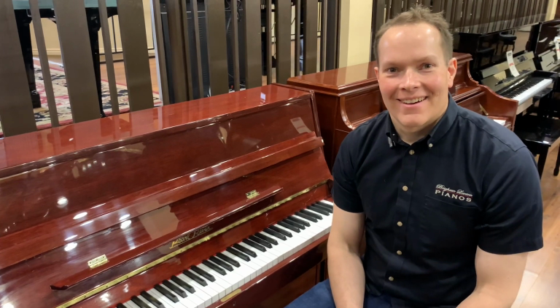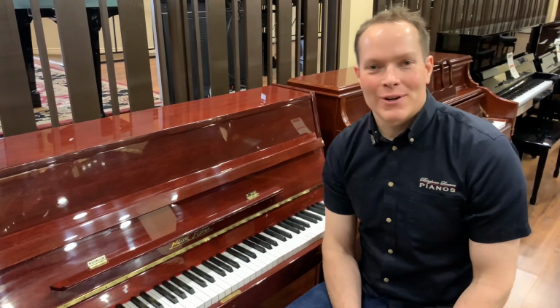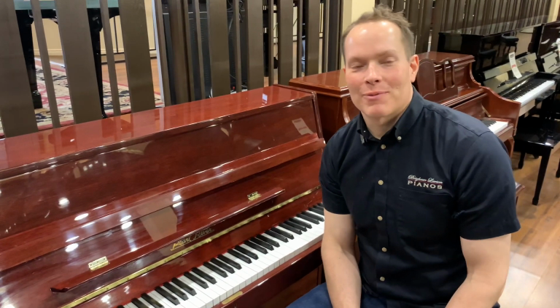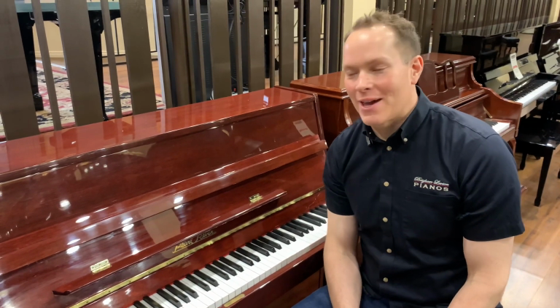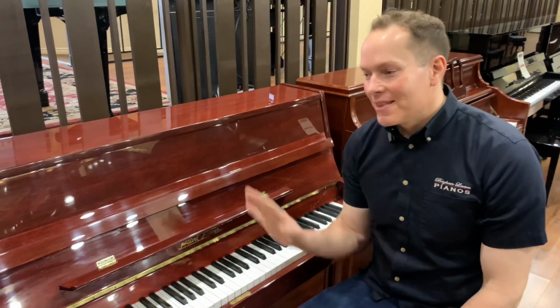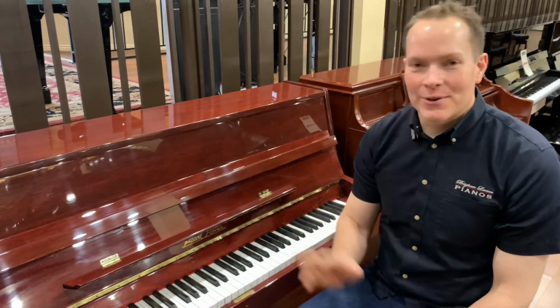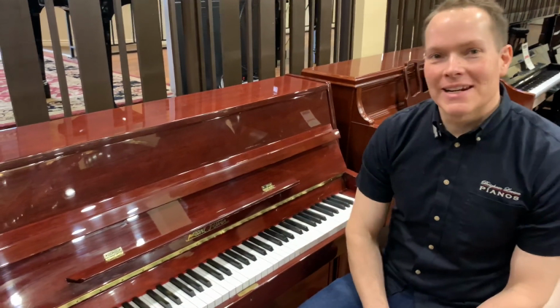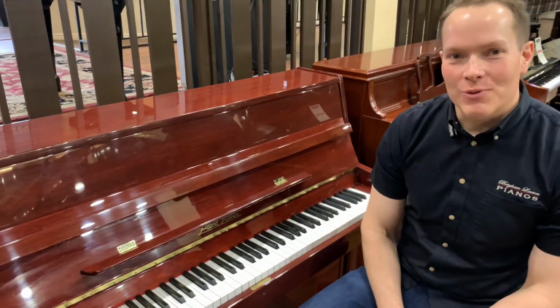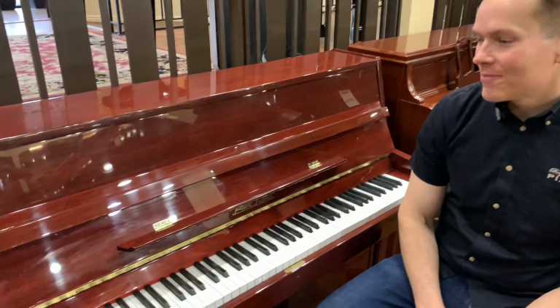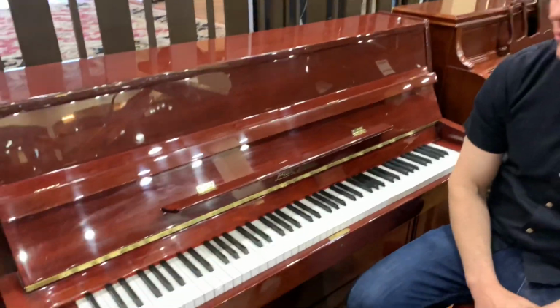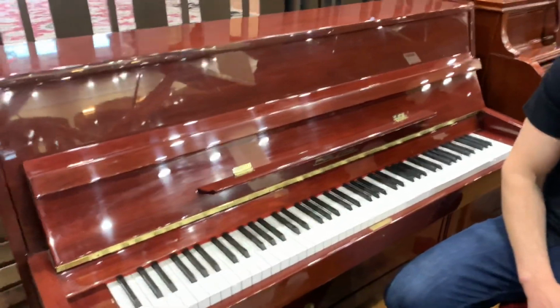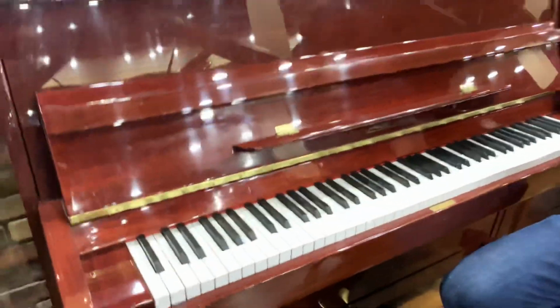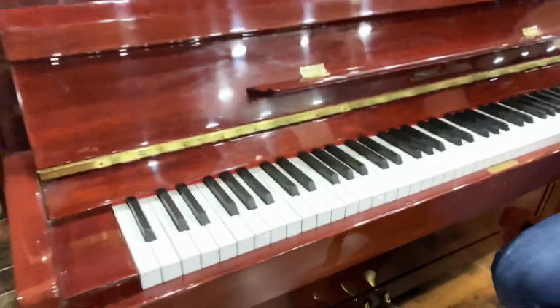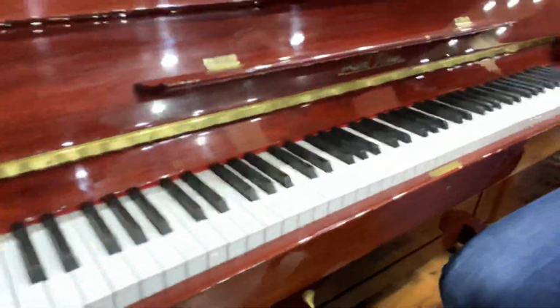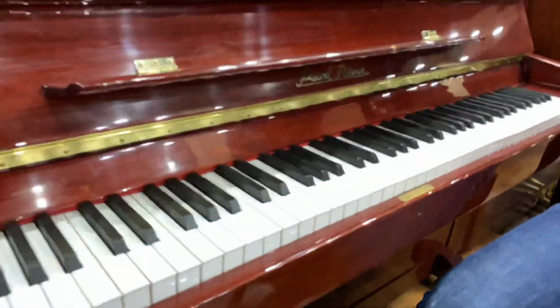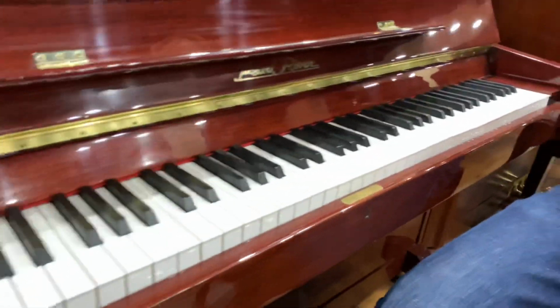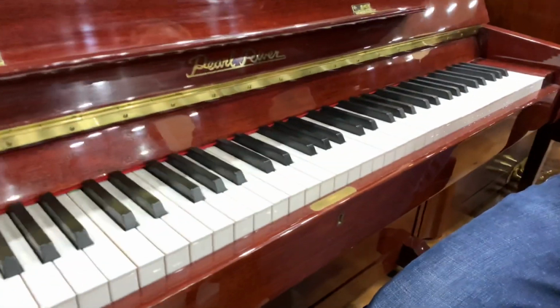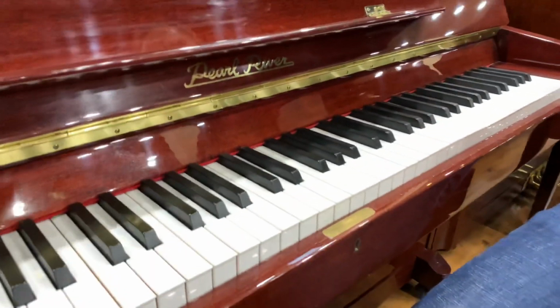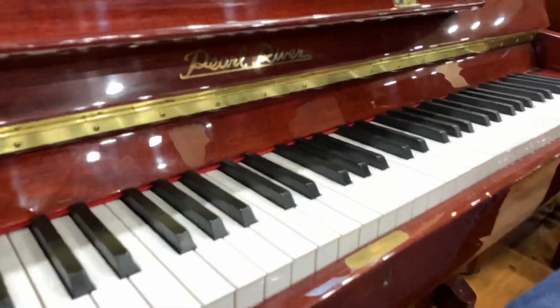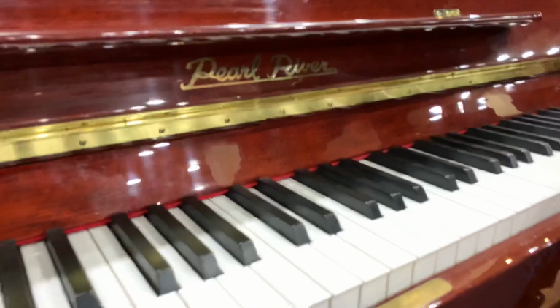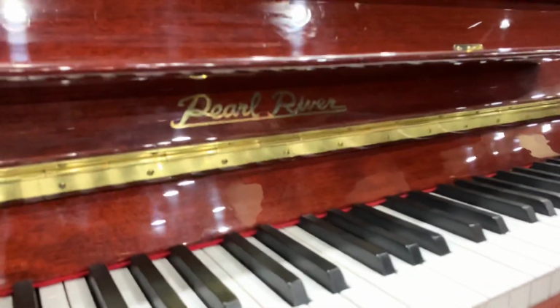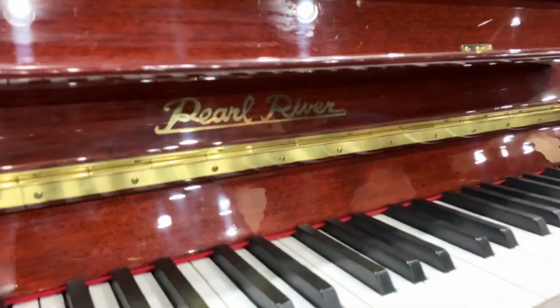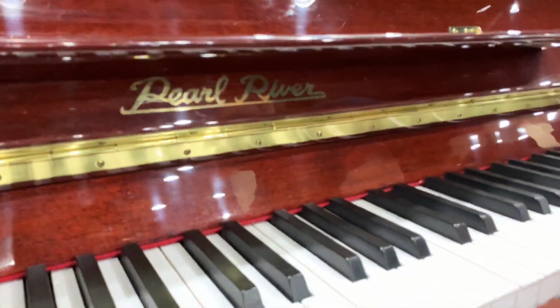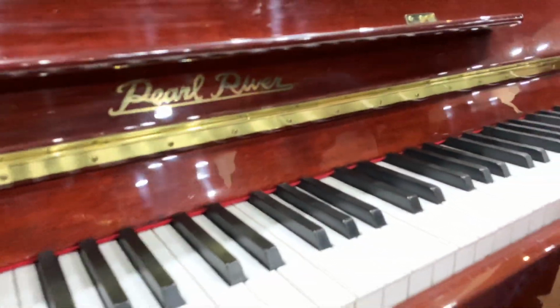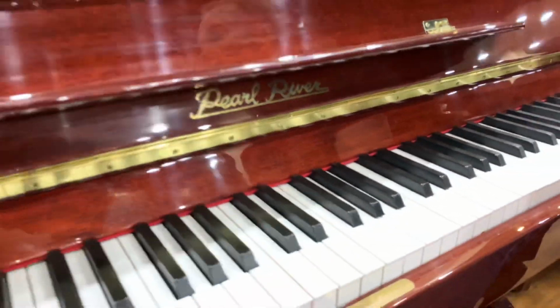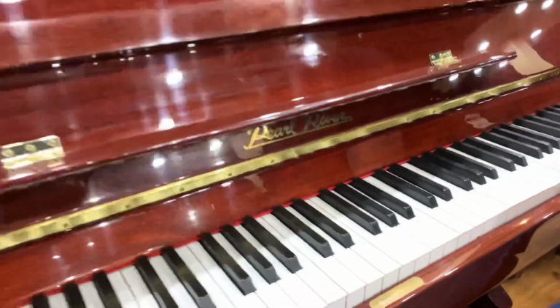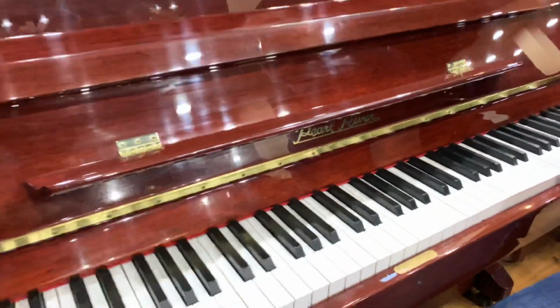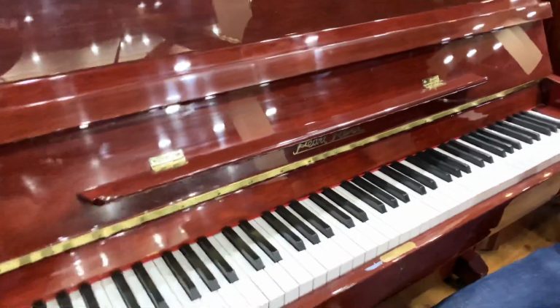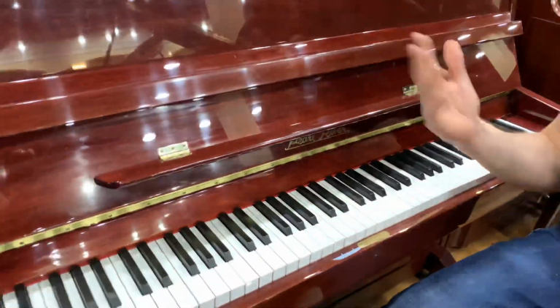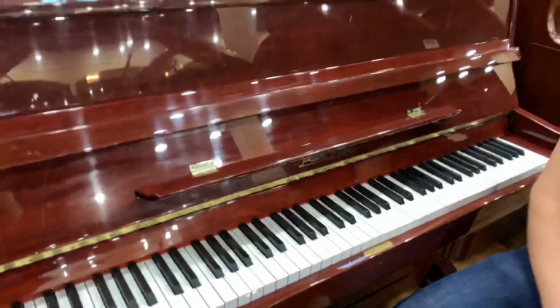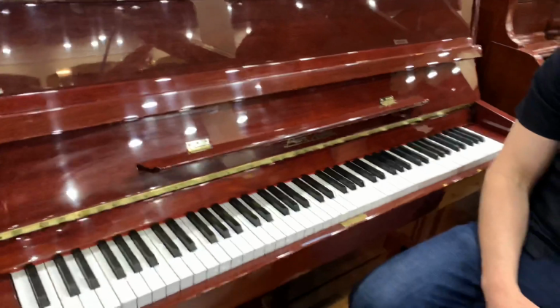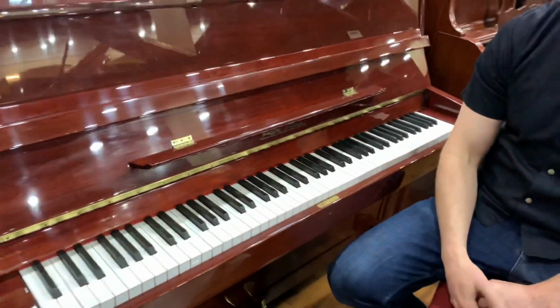I'm Brigham Larson with Brigham Larson Pianos. This piano is a 1996 Pearl River that's been totally refurbished. It's kind of a general rule — pianos have about 25 years before they need to be refurbished, and that's what we've done on this one.